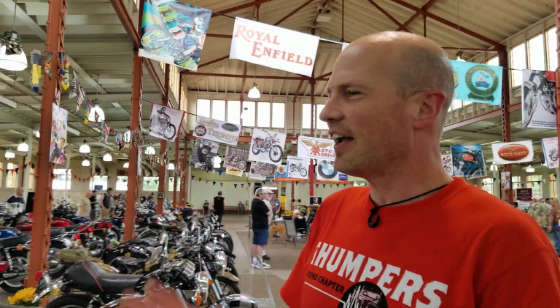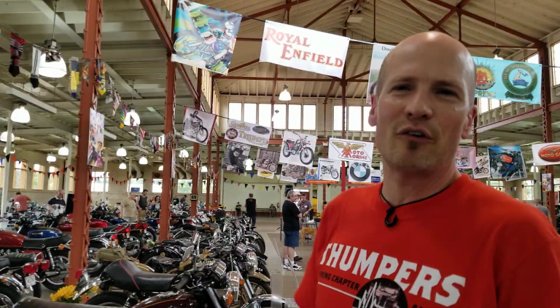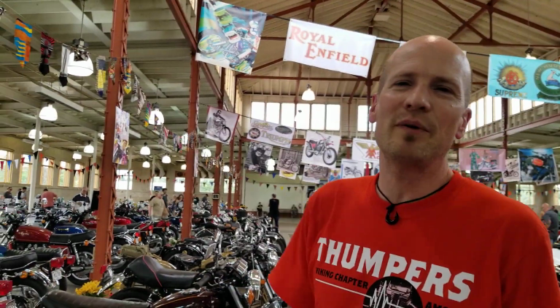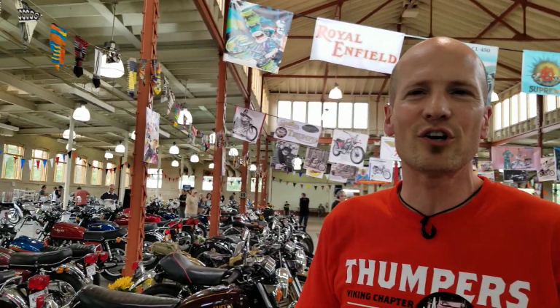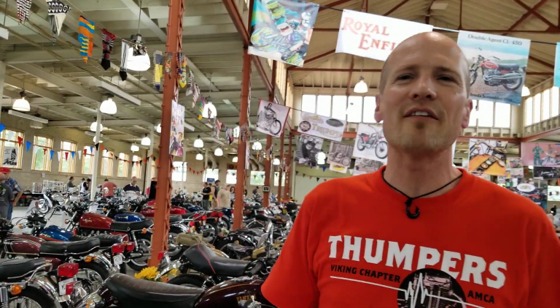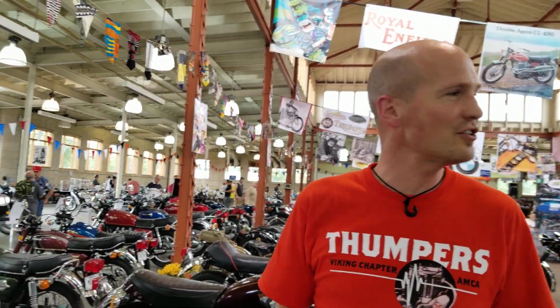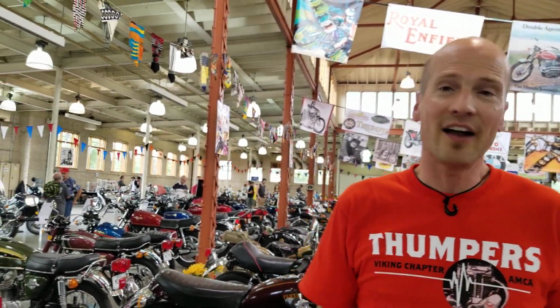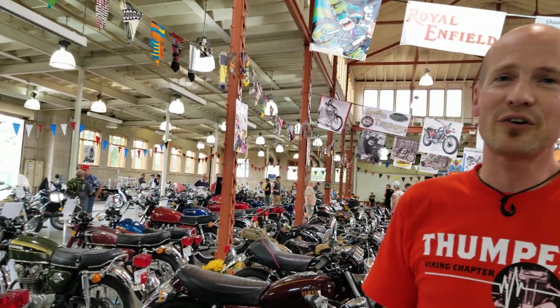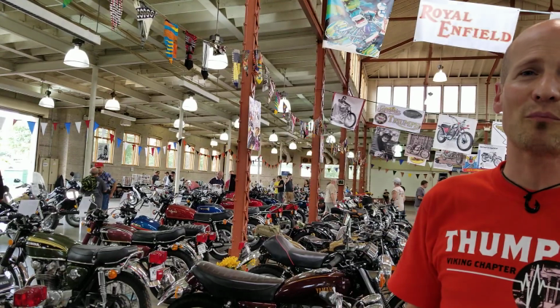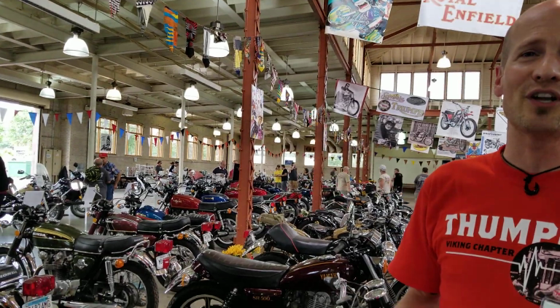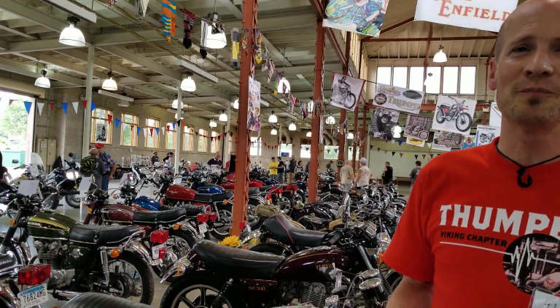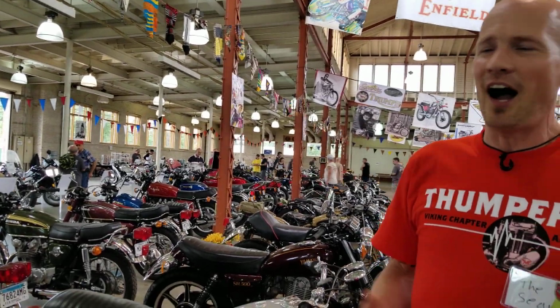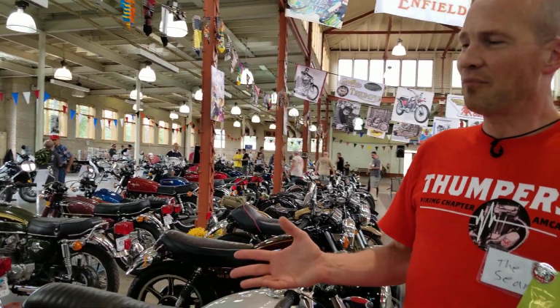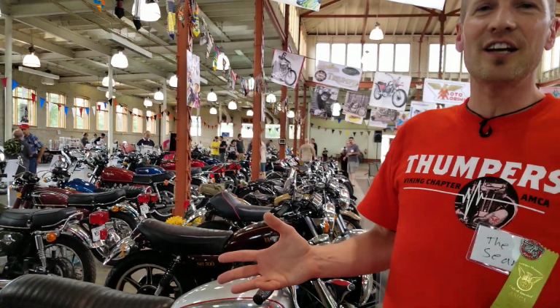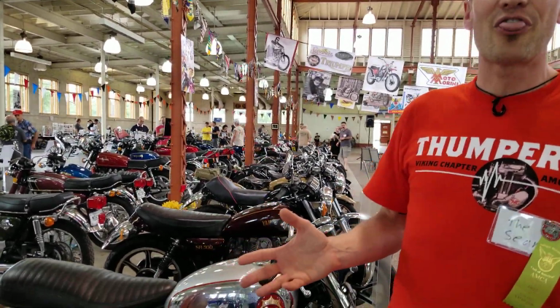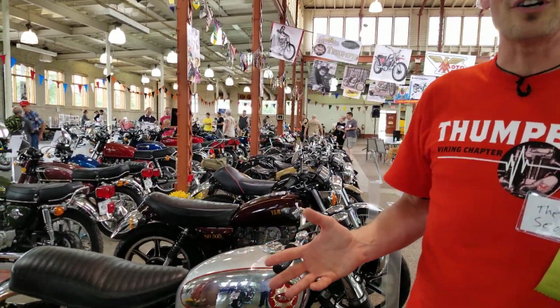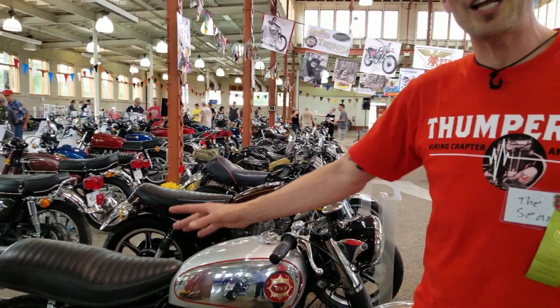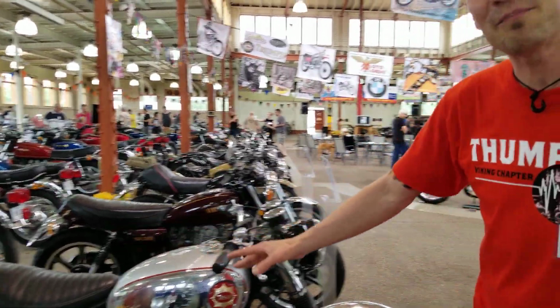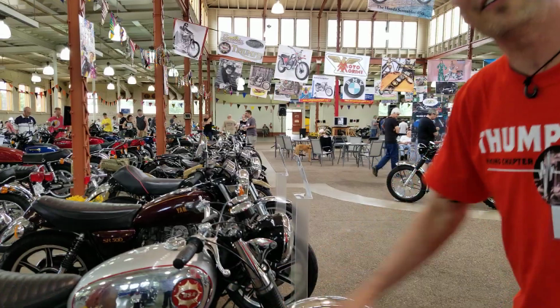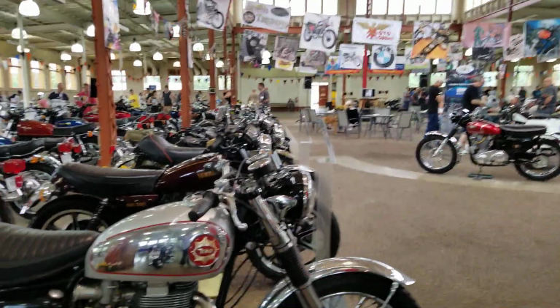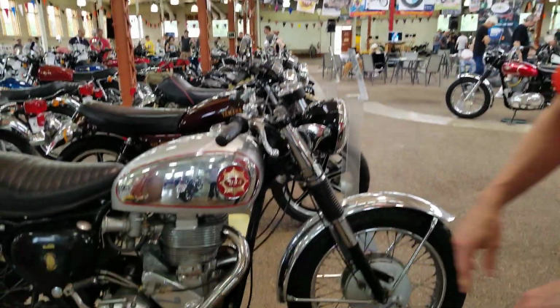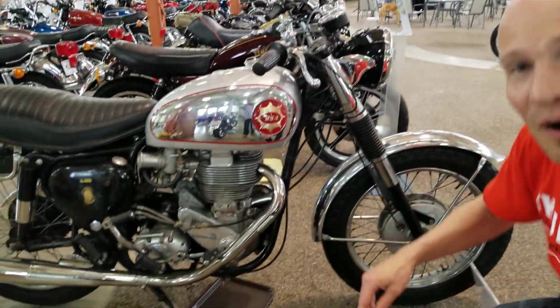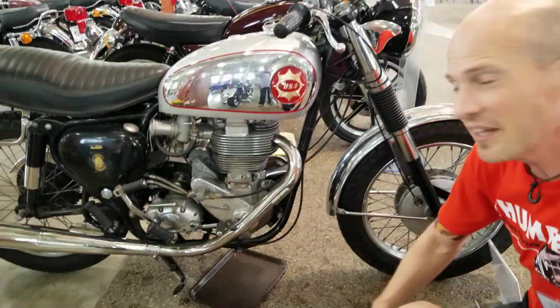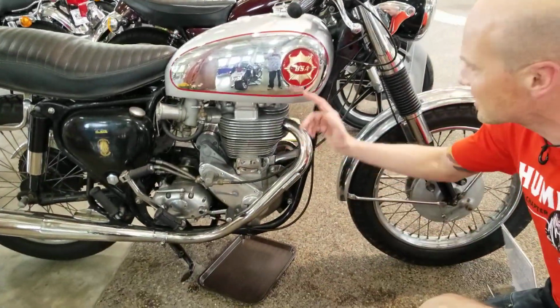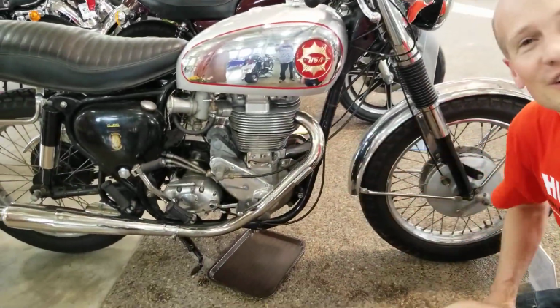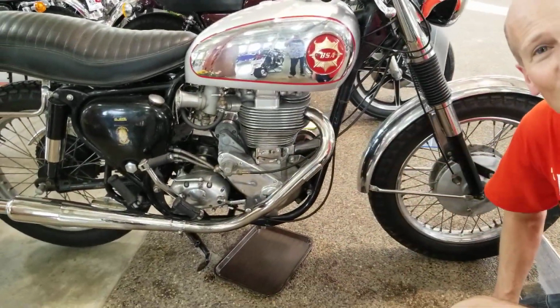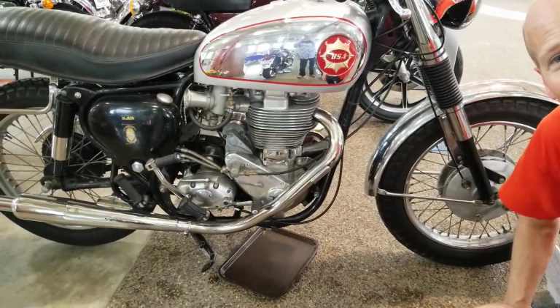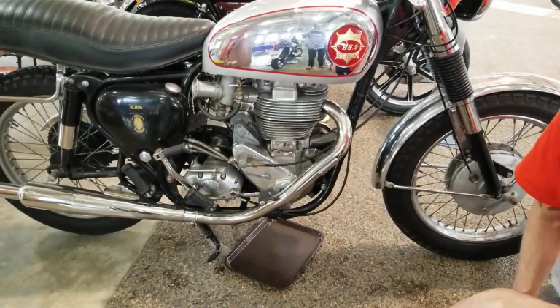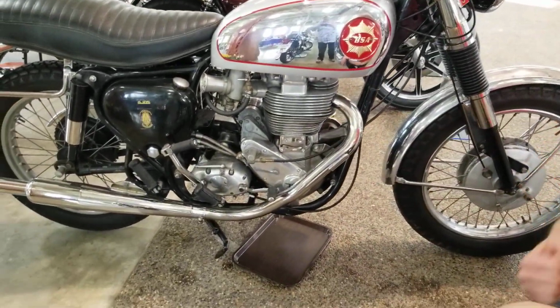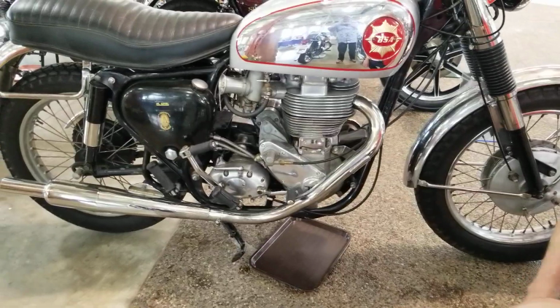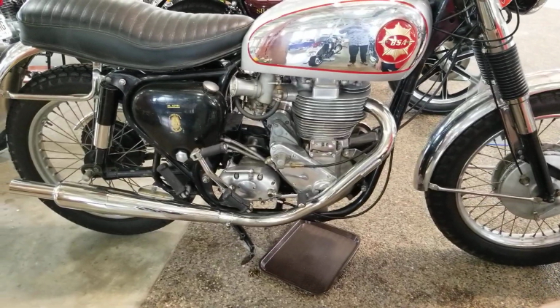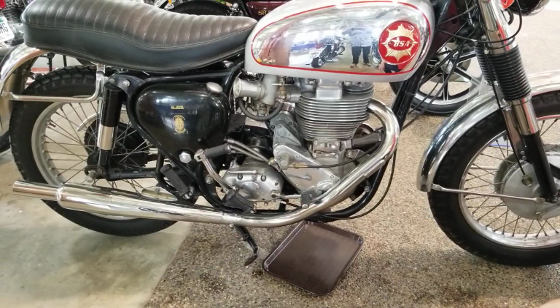Every year, we've been doing this show for 11 years. Every year we try to come up with something new. This year it's thumpers. Now take a look at this bike here. We call these thumpers because it's a single-cylinder motorcycle, and just like your heart, it's a big thumper.